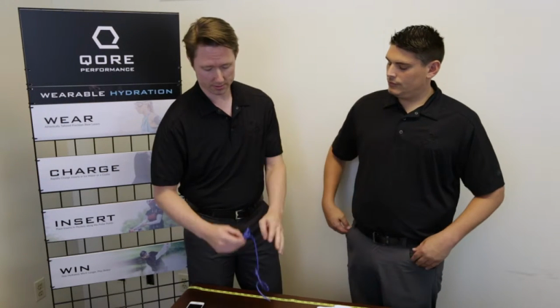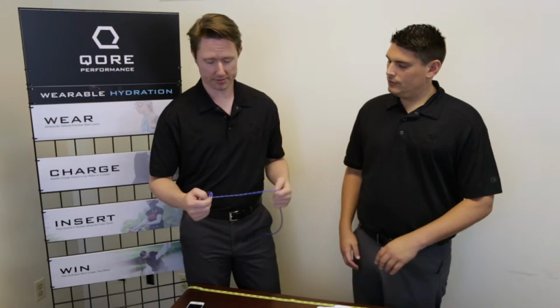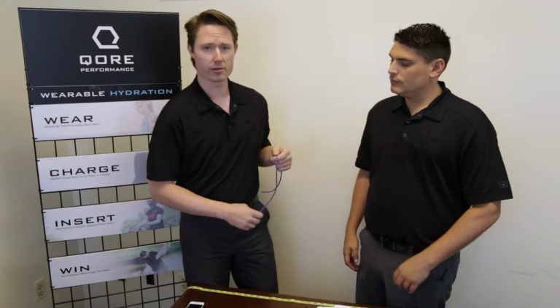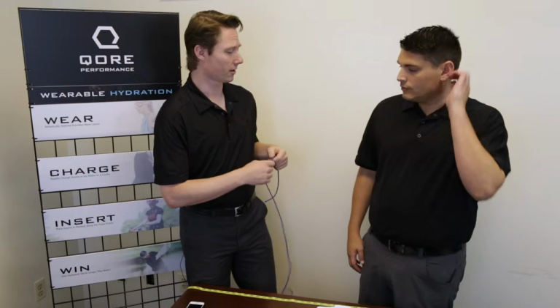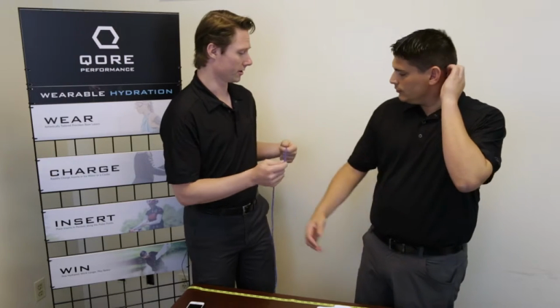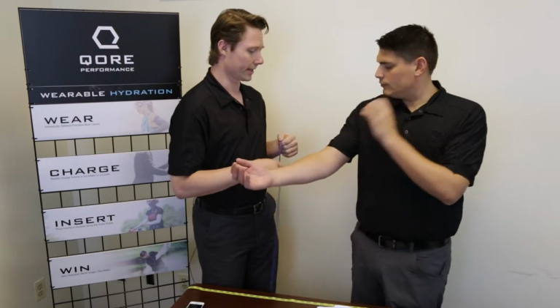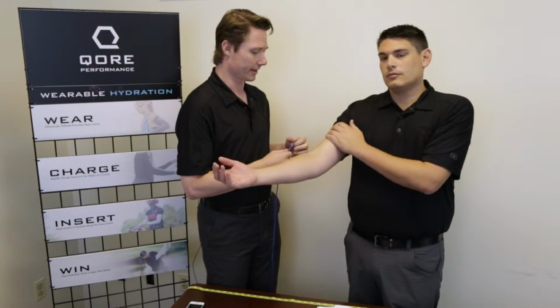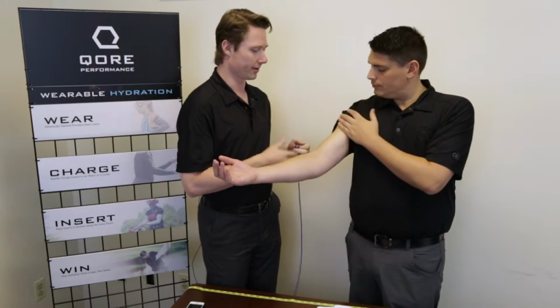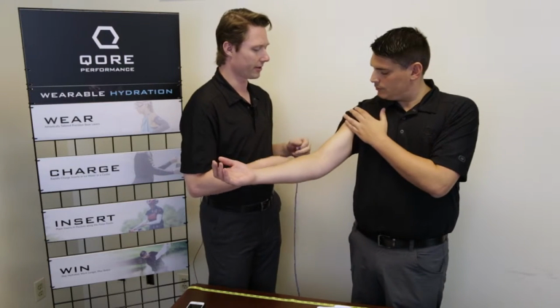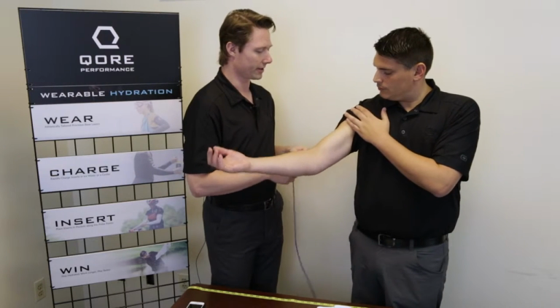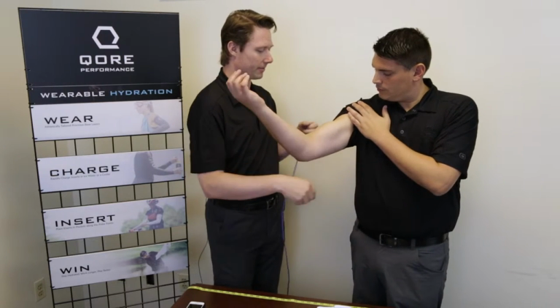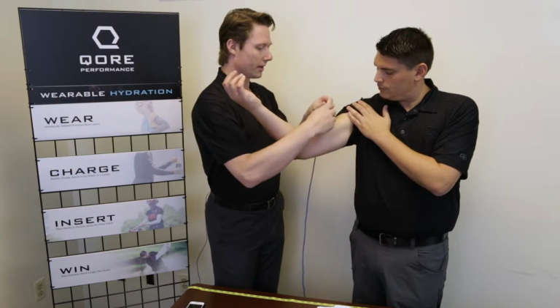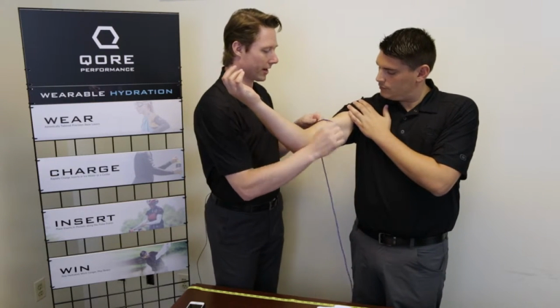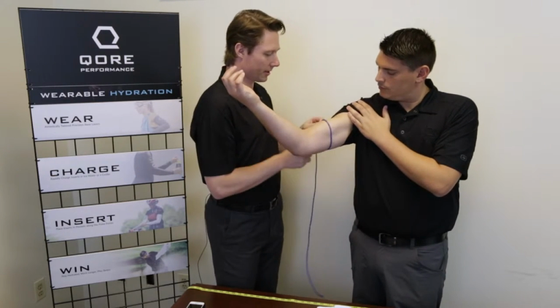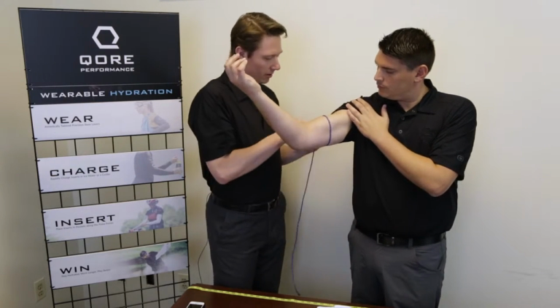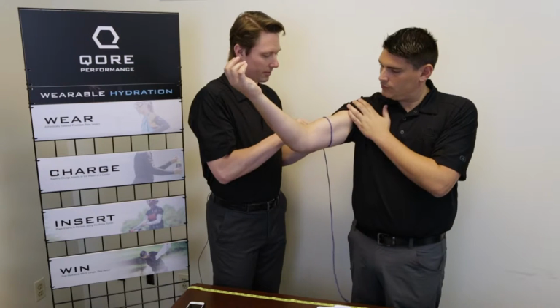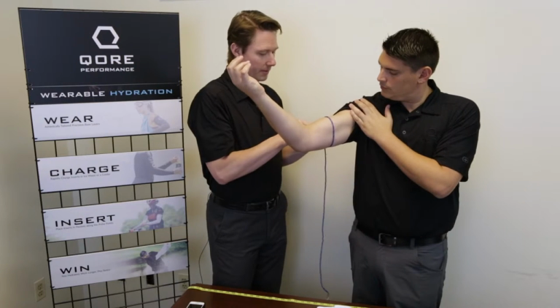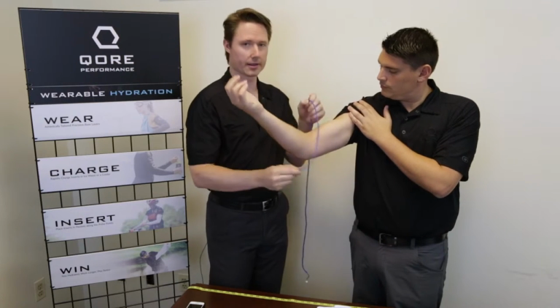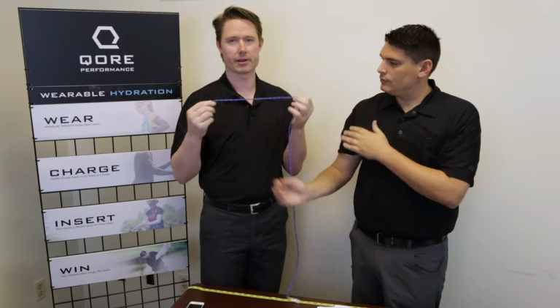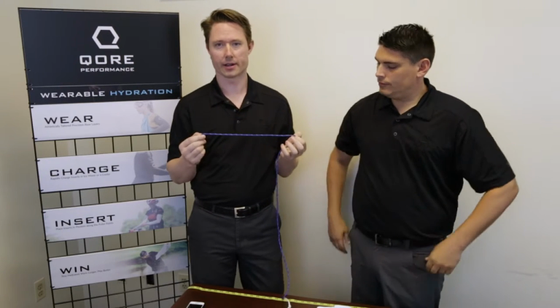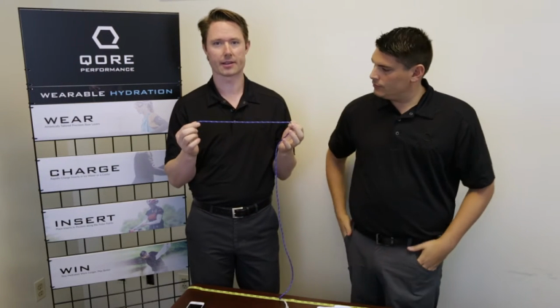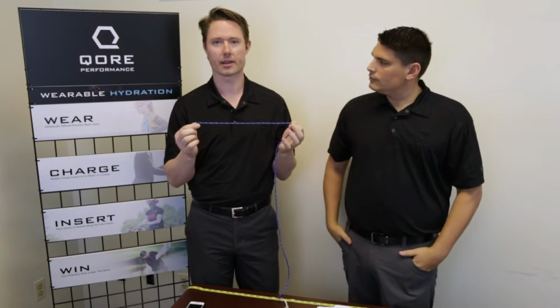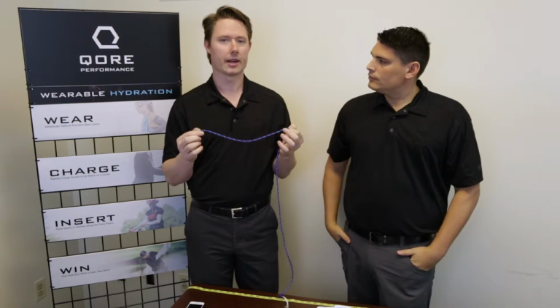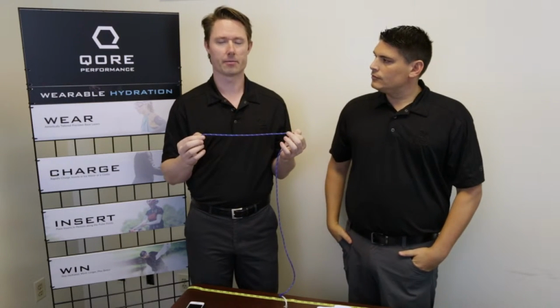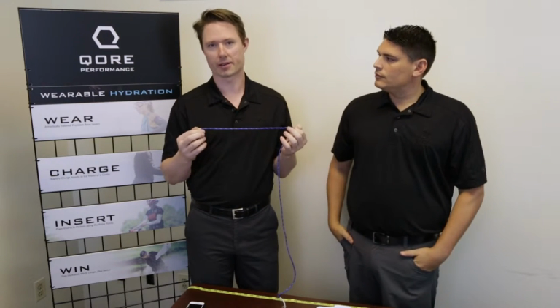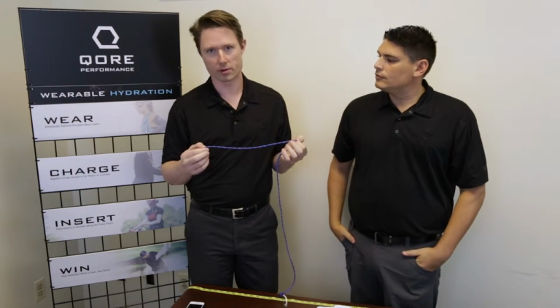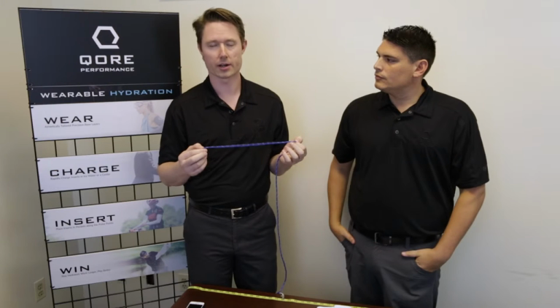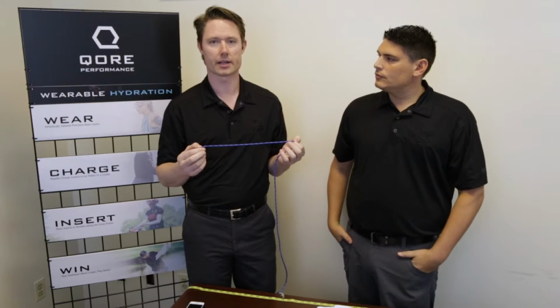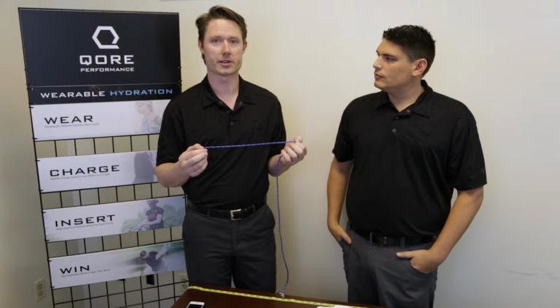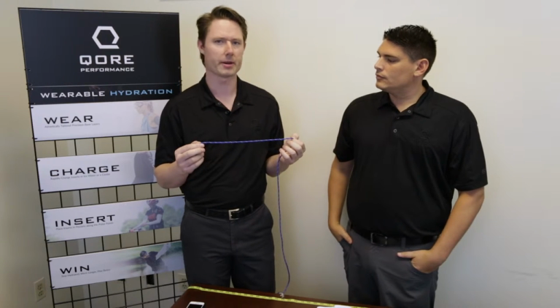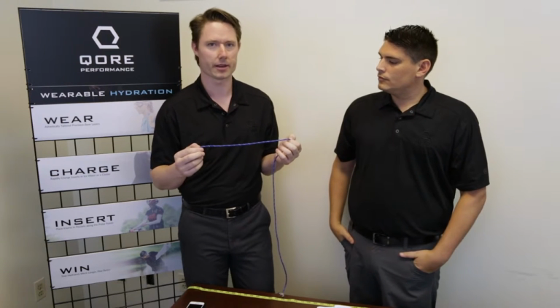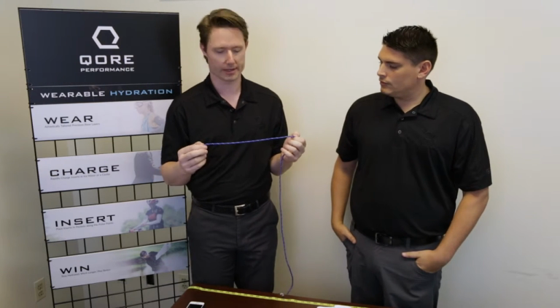So I have some cord right here — cord, string, anything like that will do. Doug, if you could flex your bicep, just wrap the cord around the bicep and get the length right here. Now you can take this length and put it against a ruler, a yardstick, or a measuring tape, anything you have around the house.